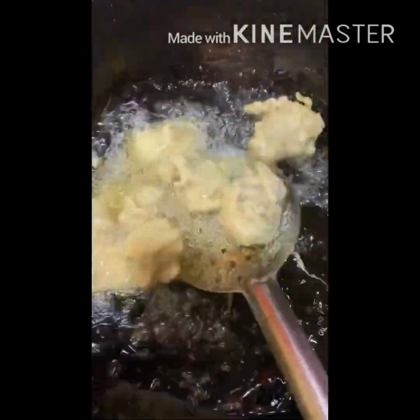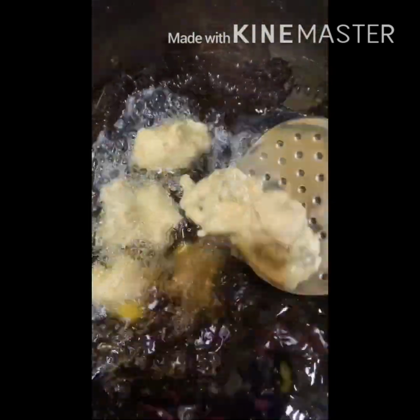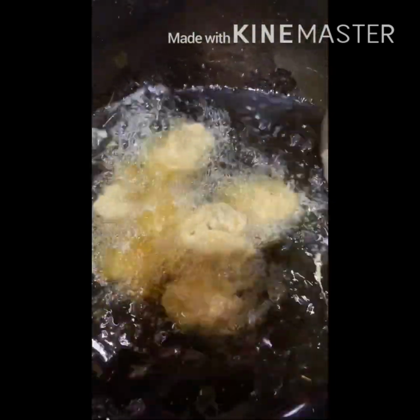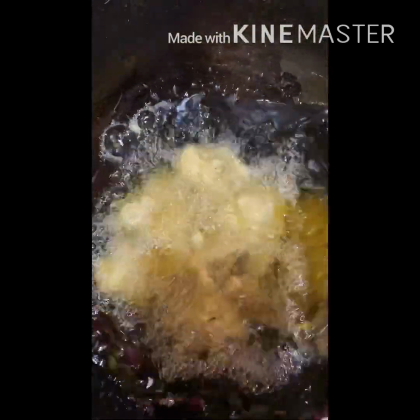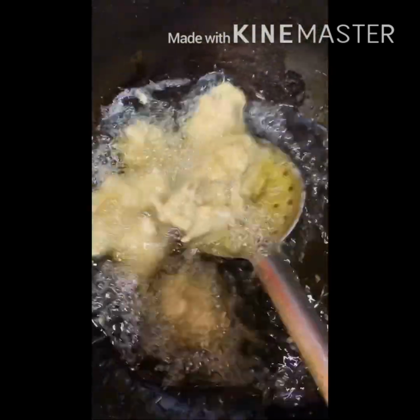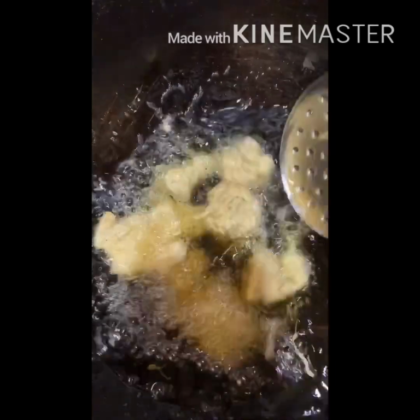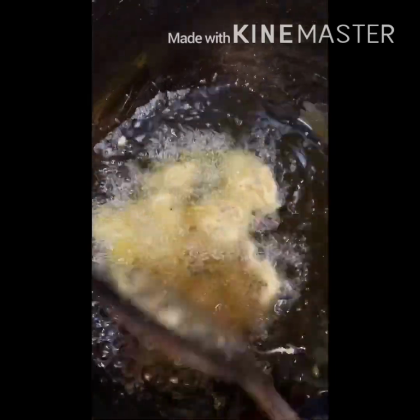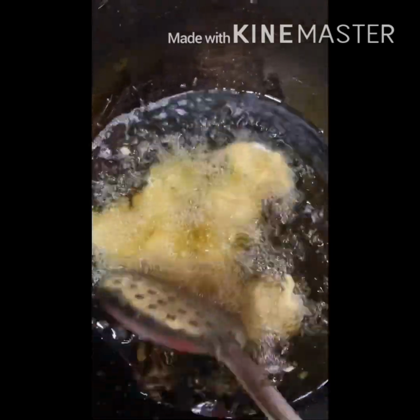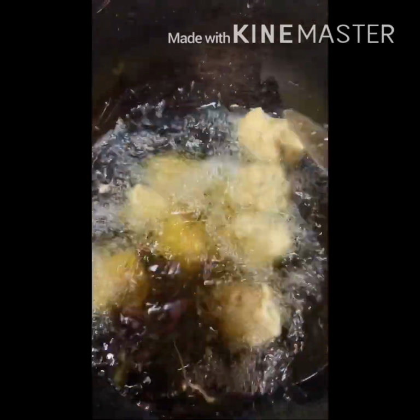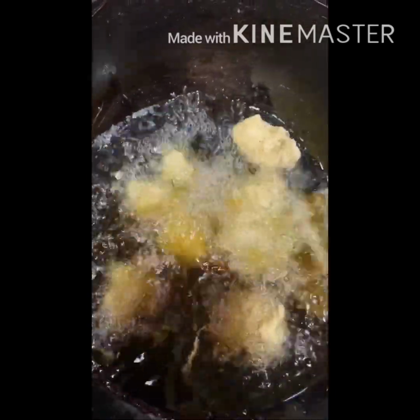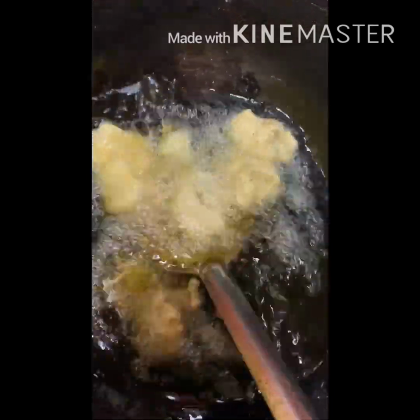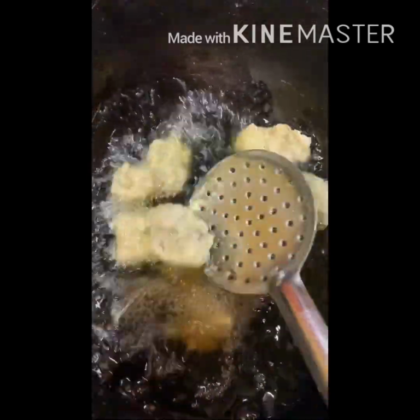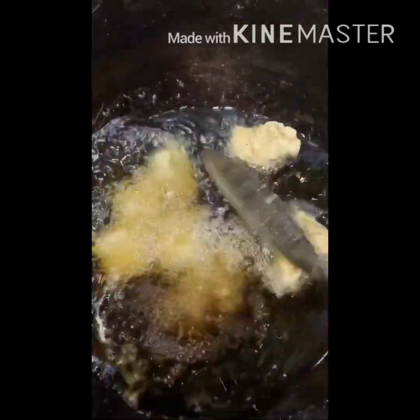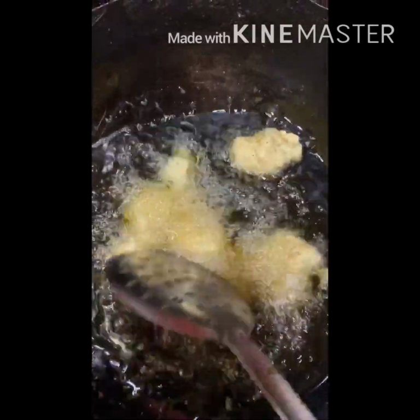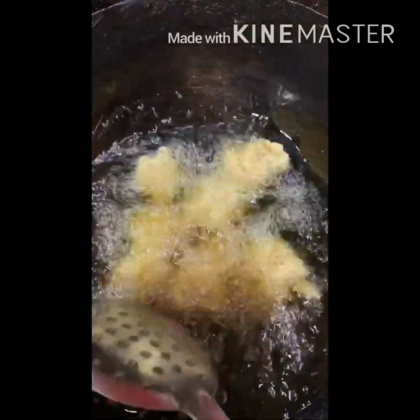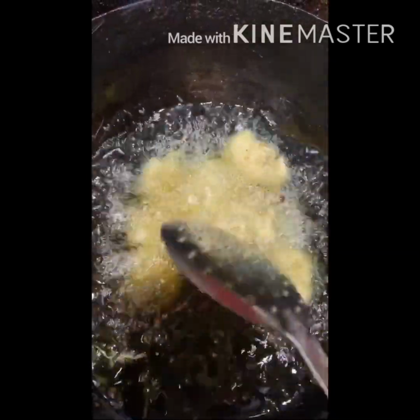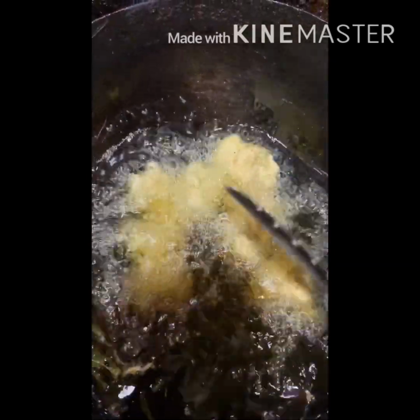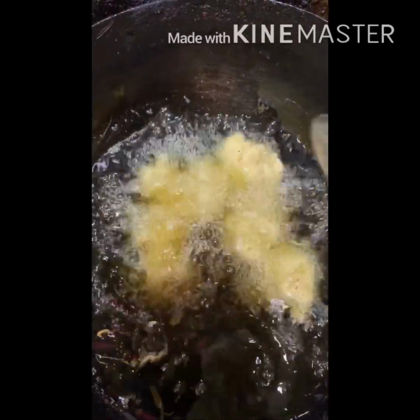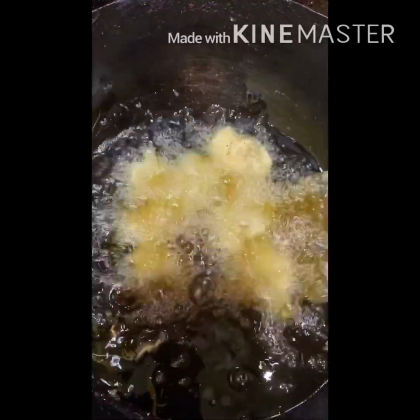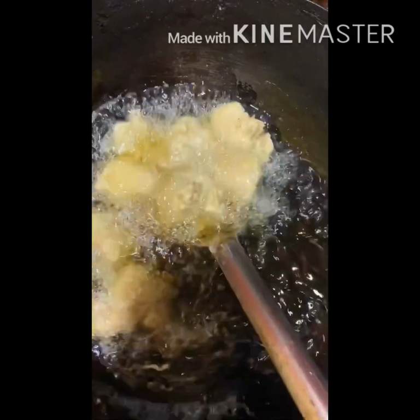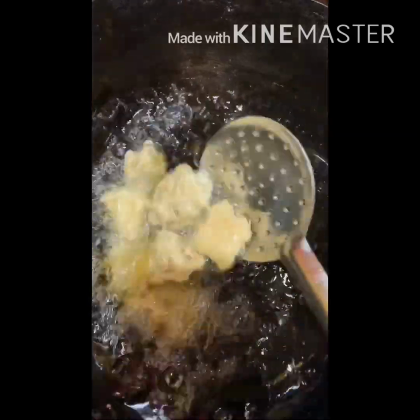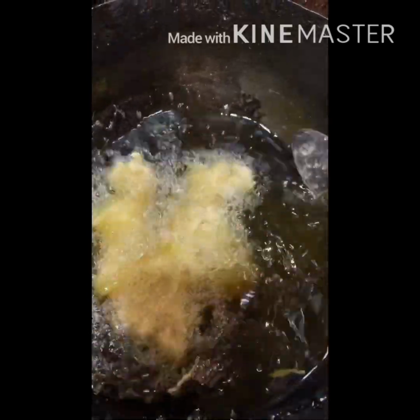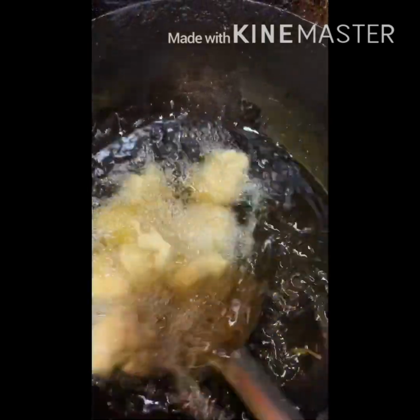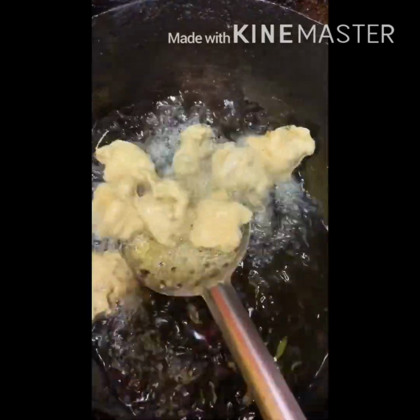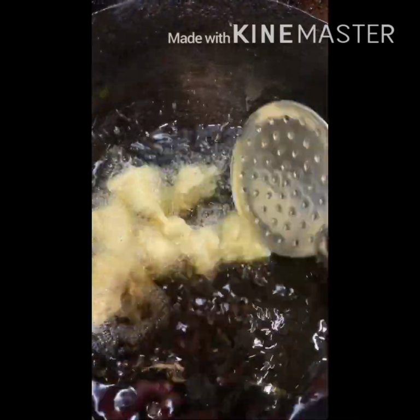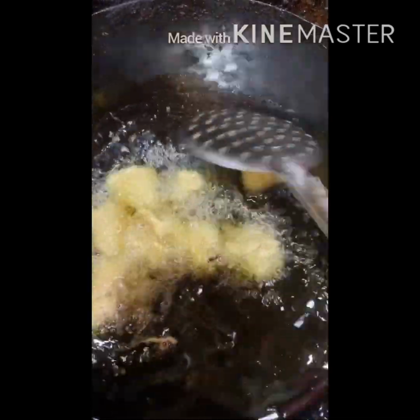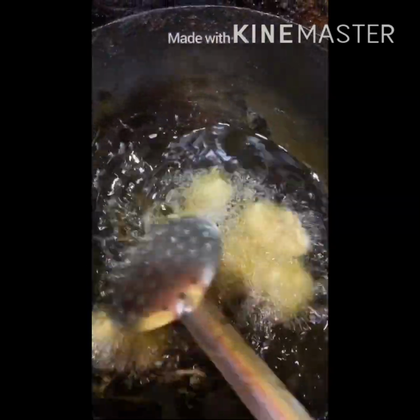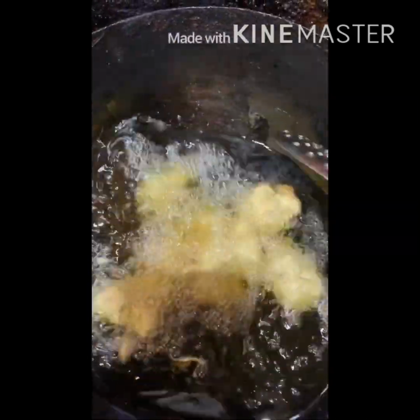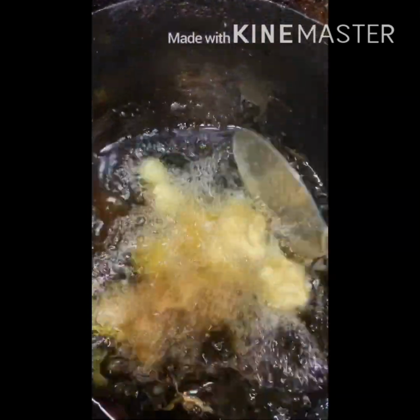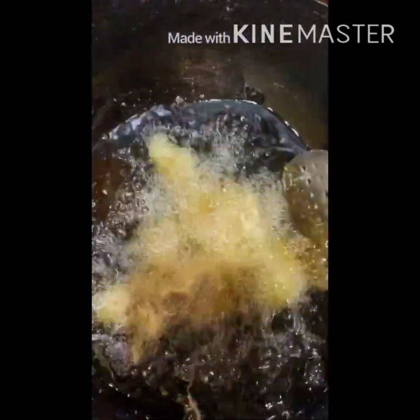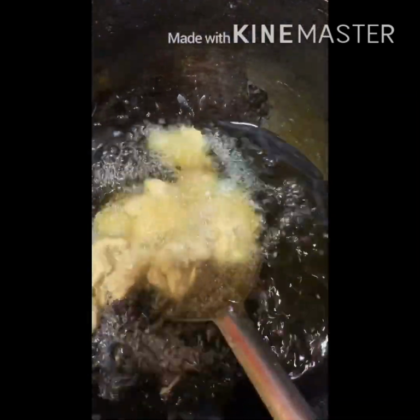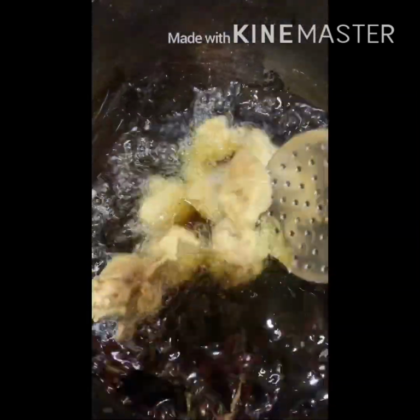I will show you how to make chili chicken in the next video. With this chicken I will make chili chicken, so let's fry and dry so that you will know how to make chili chicken dry in restaurant style.